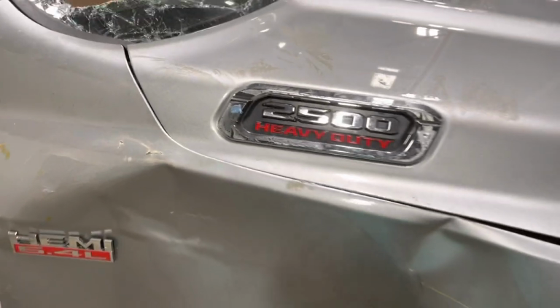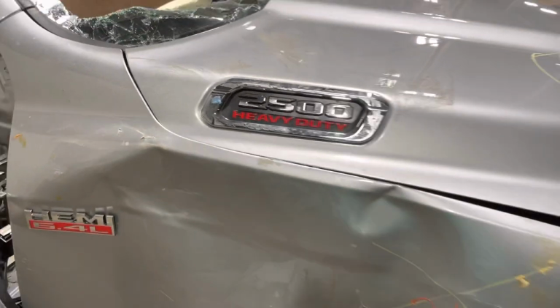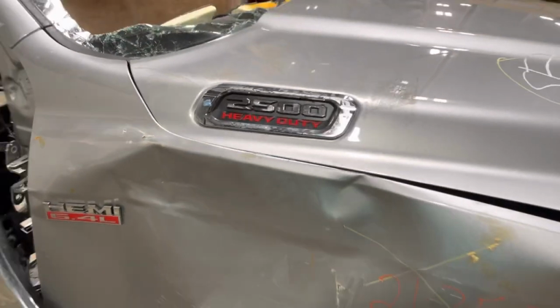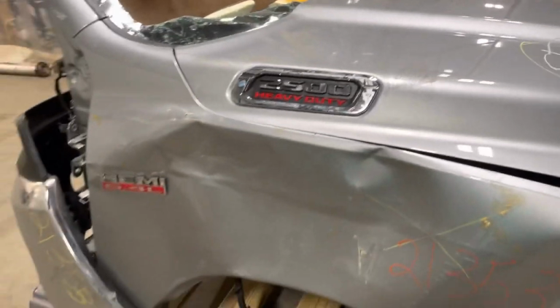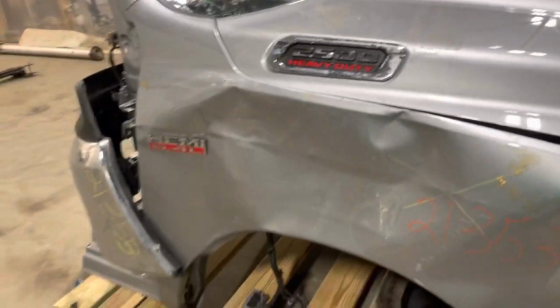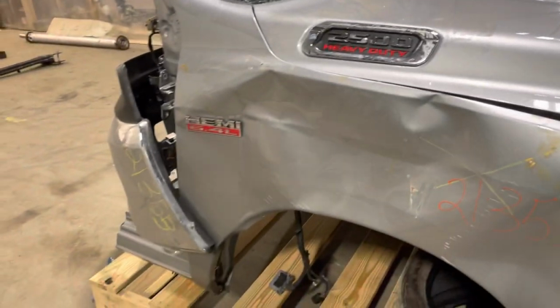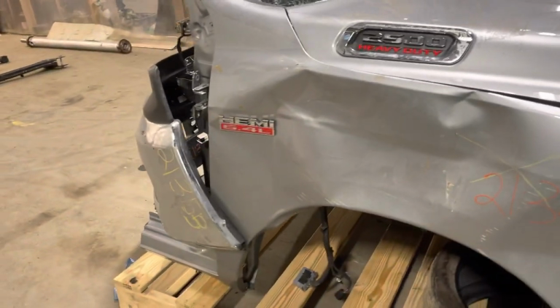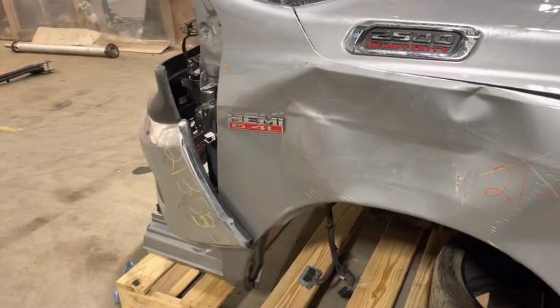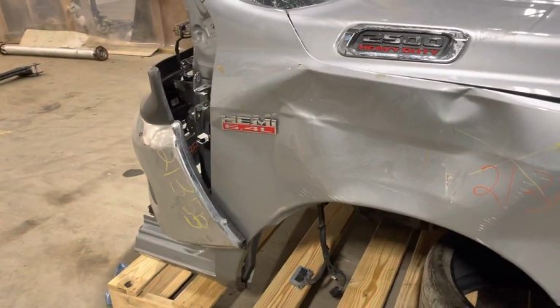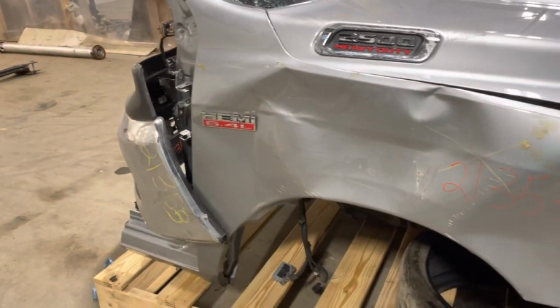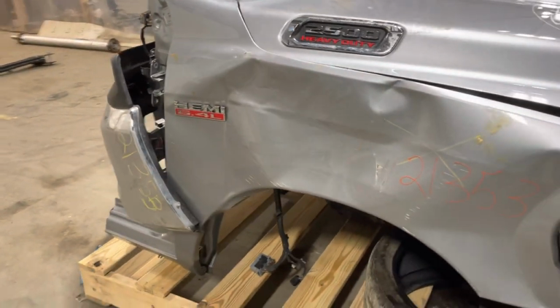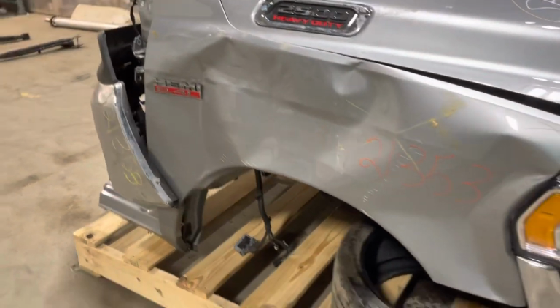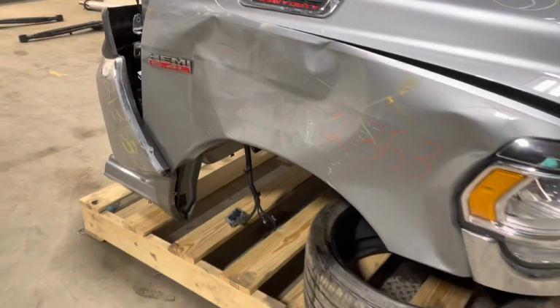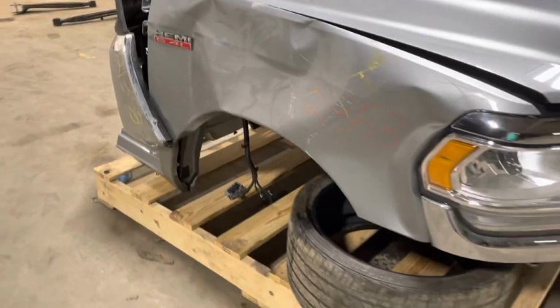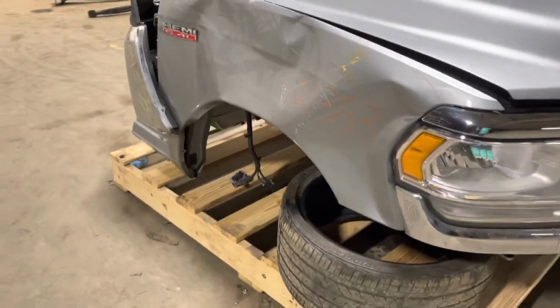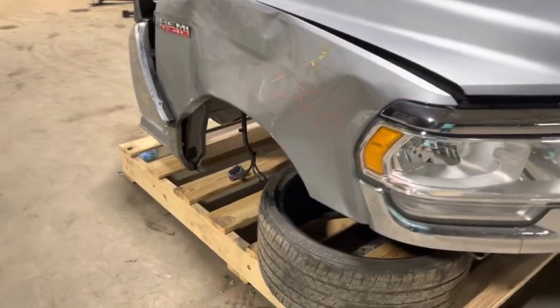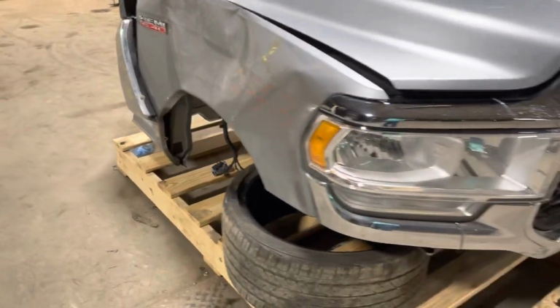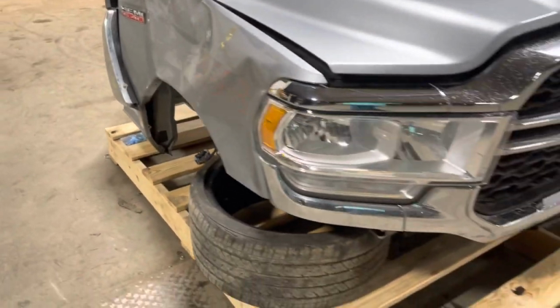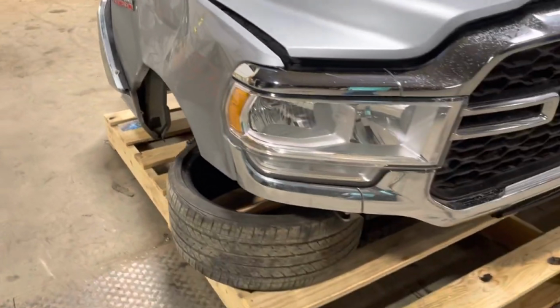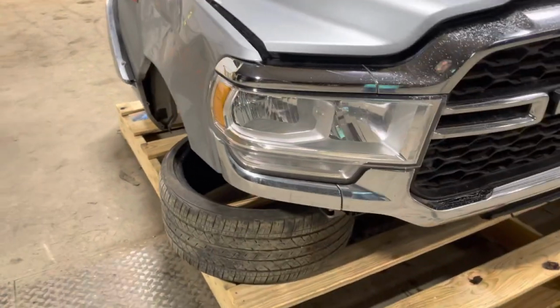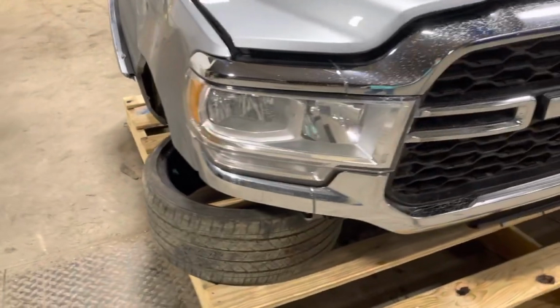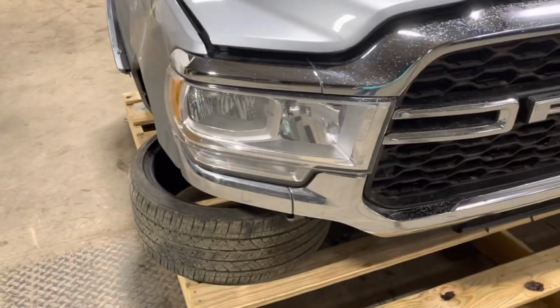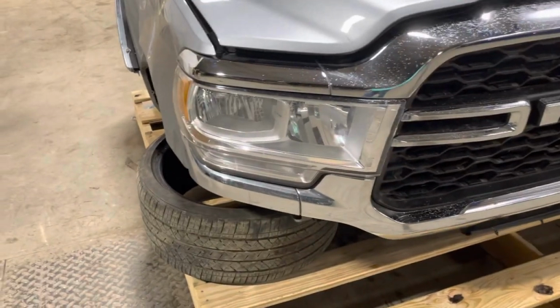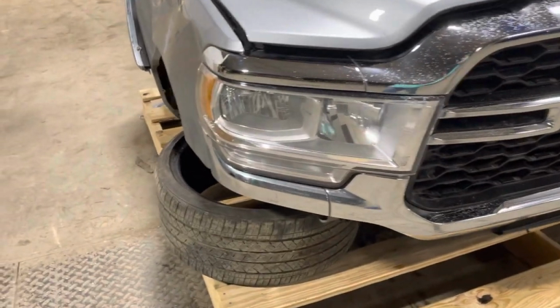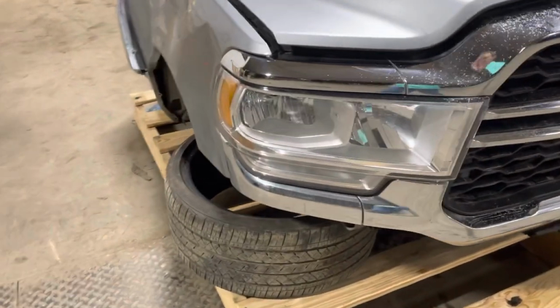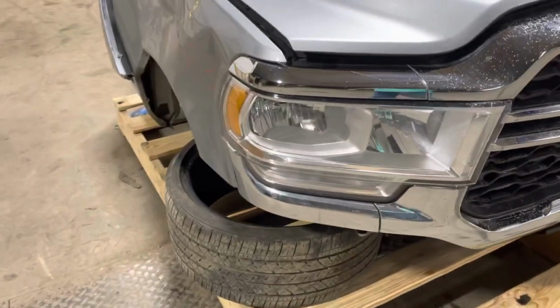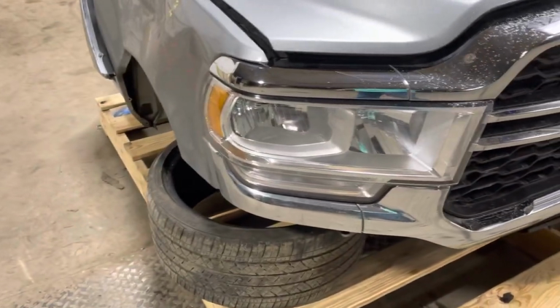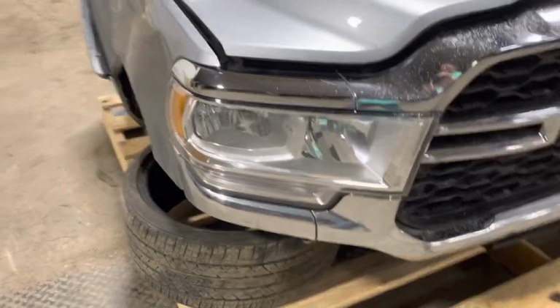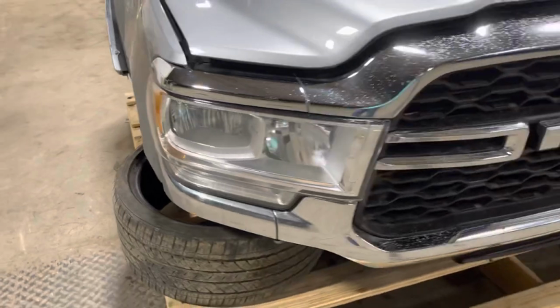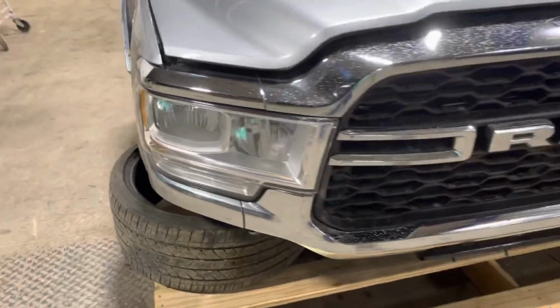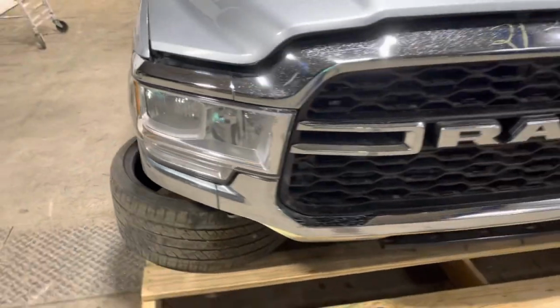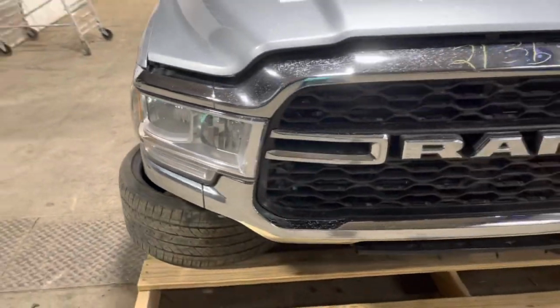Mostly tape residue from it being taped up at the auction, down both fenders. Passenger side headlight is okay. Big Ram grille is A-okay.